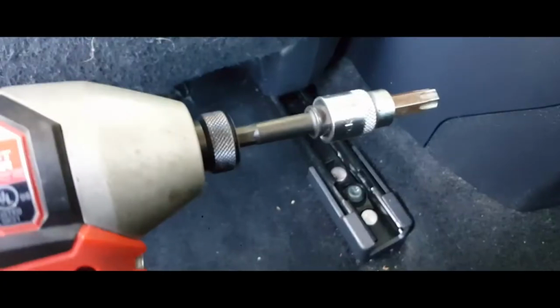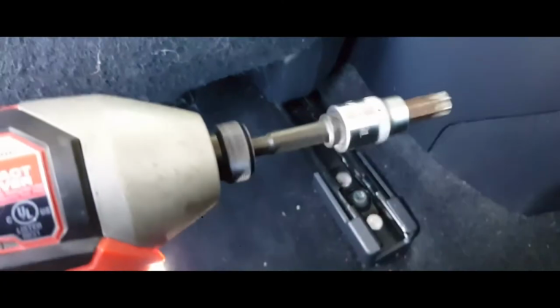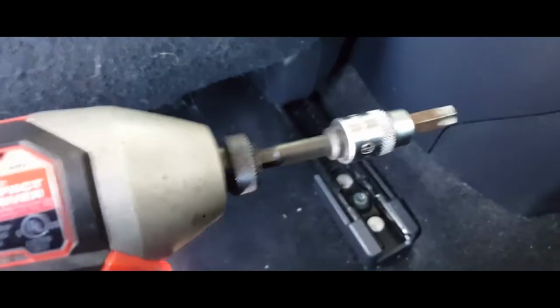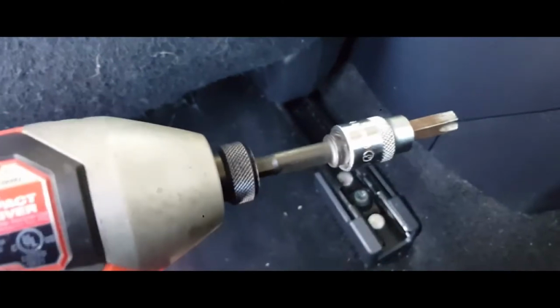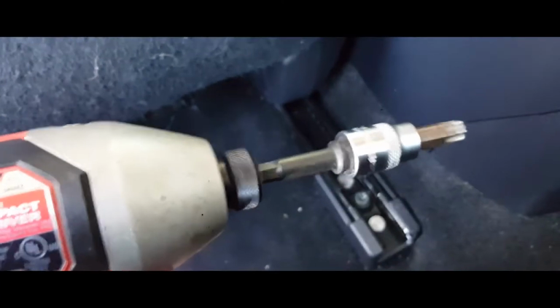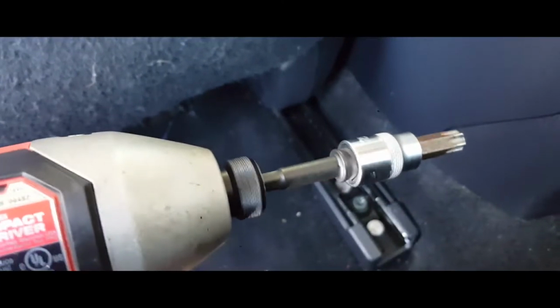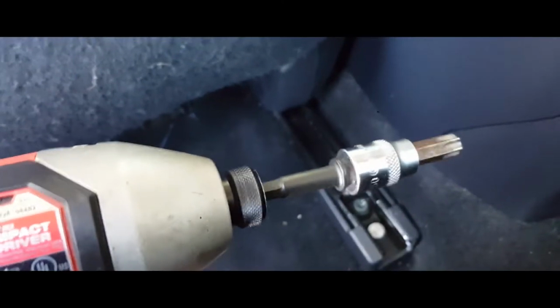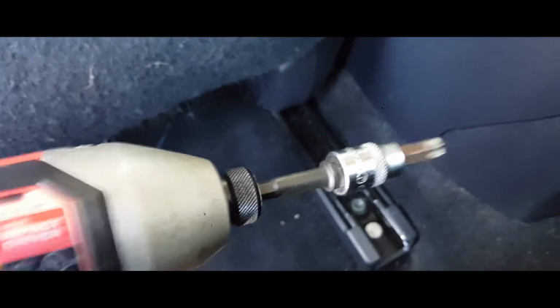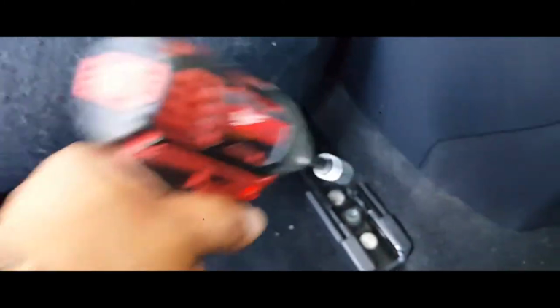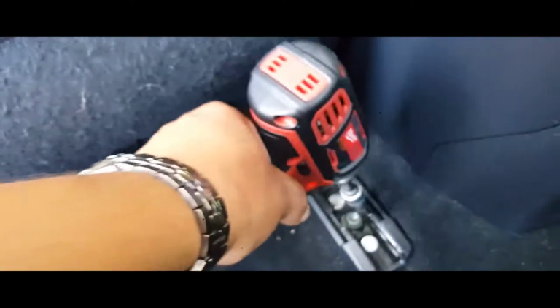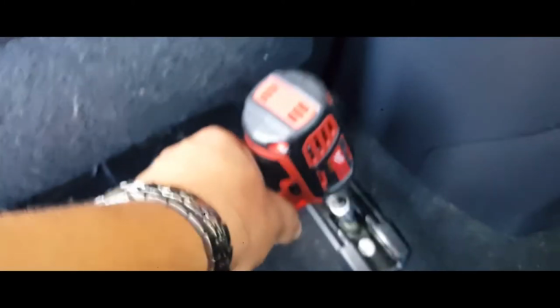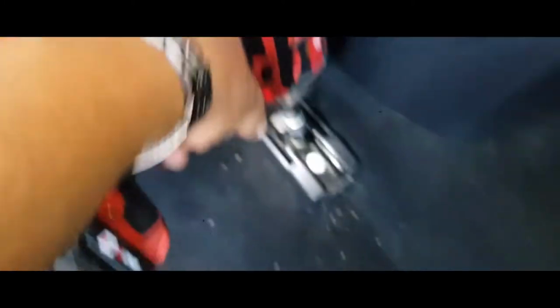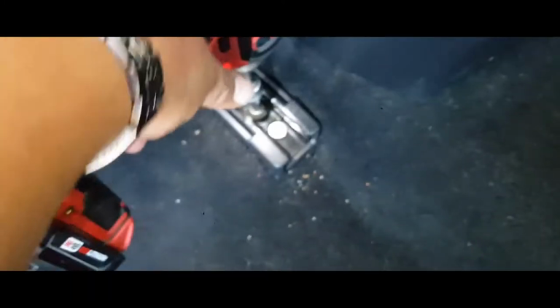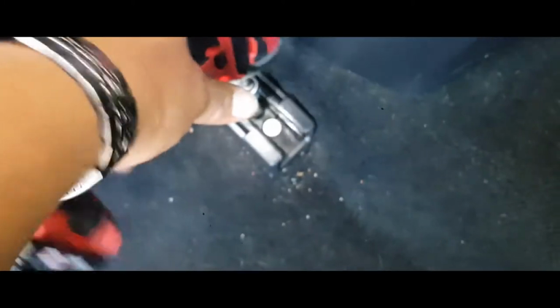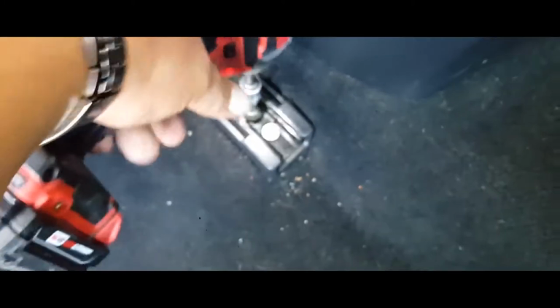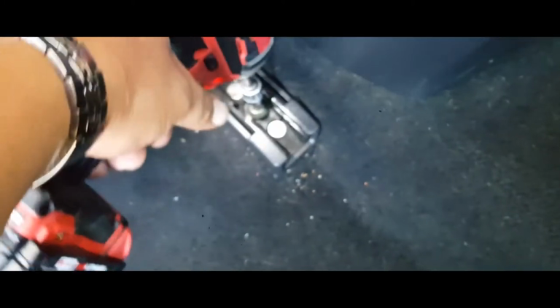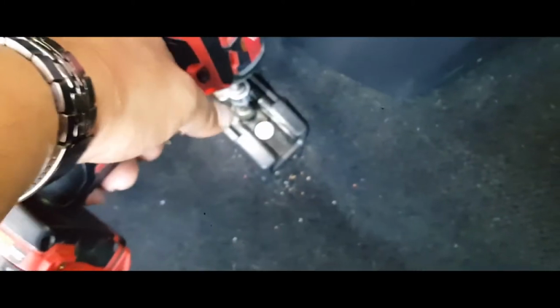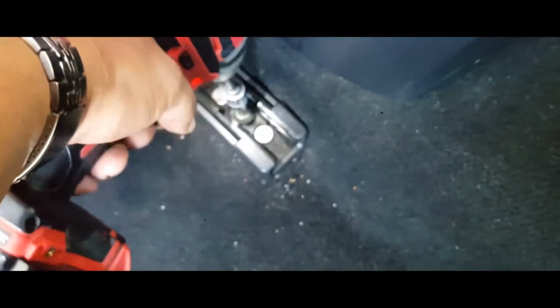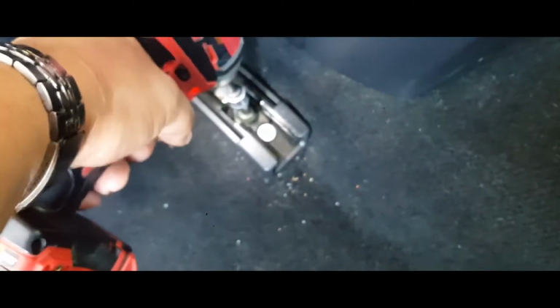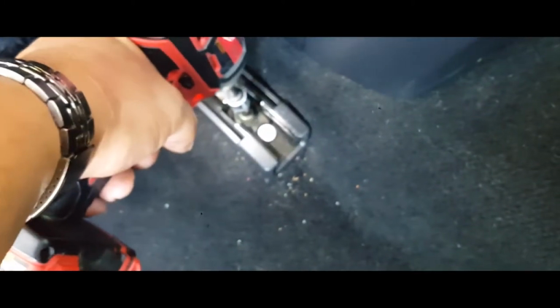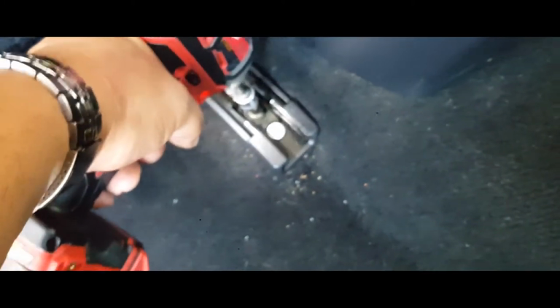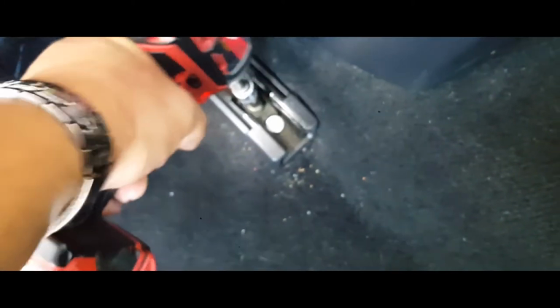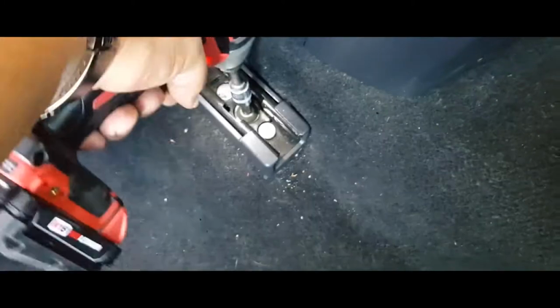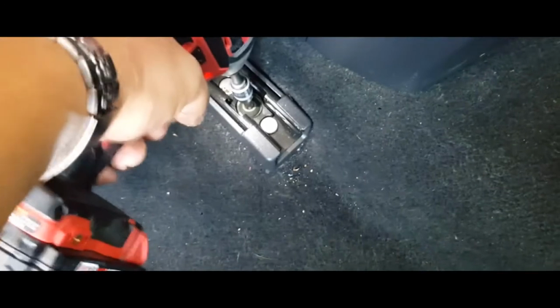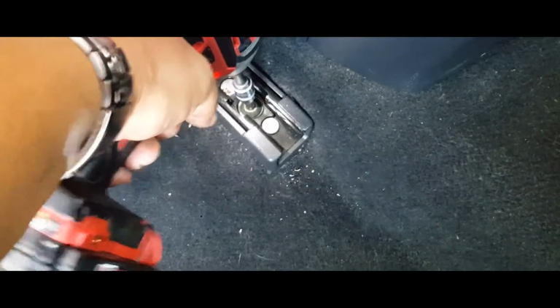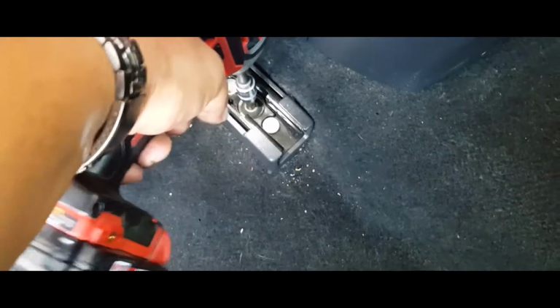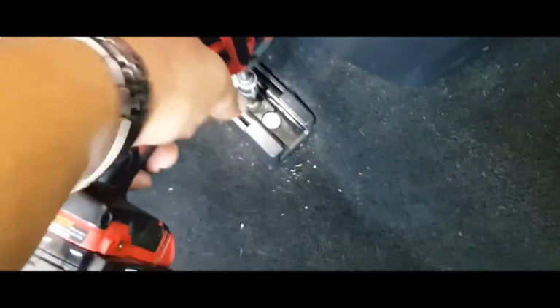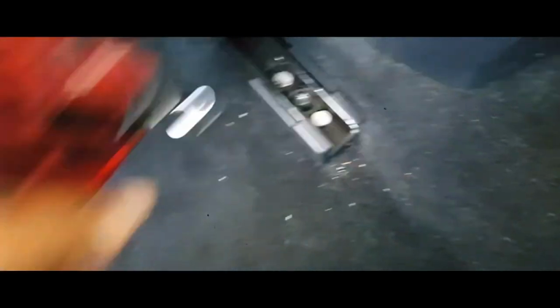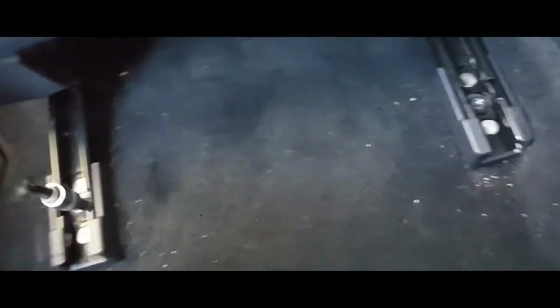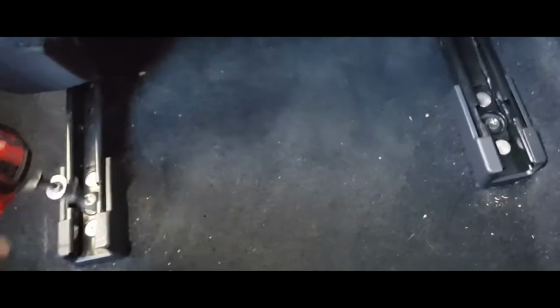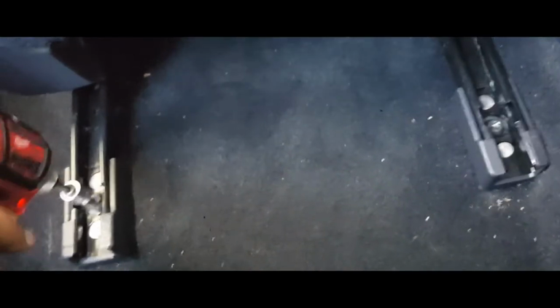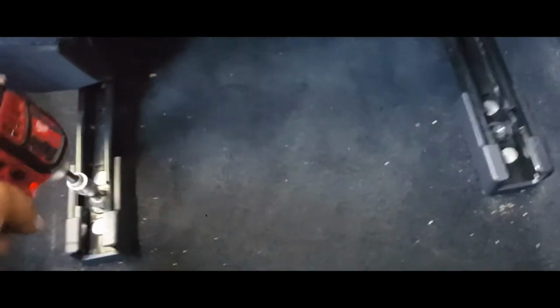What we're going to do is grab a T50 Torx and we're going to screw it down. Same thing with the other one.